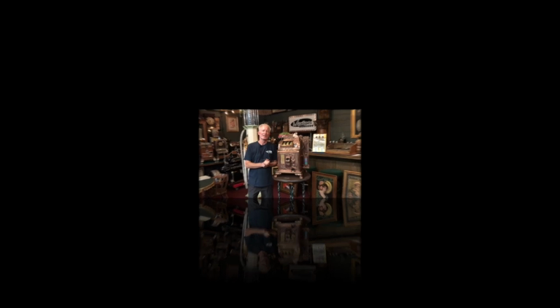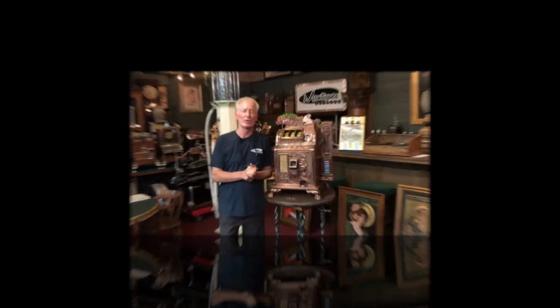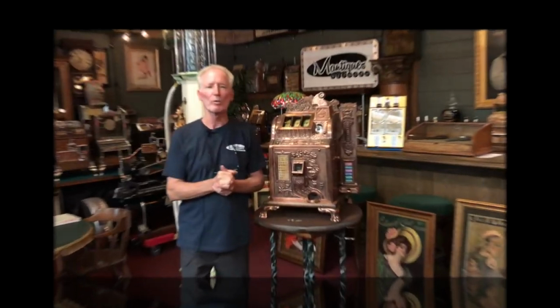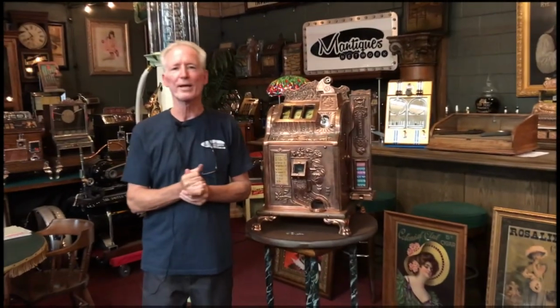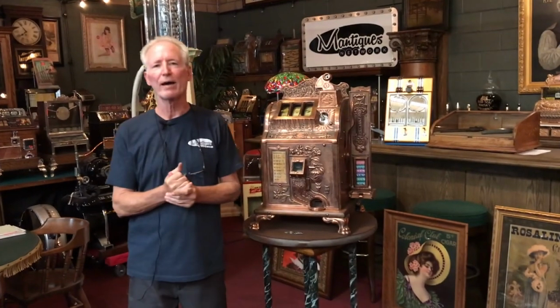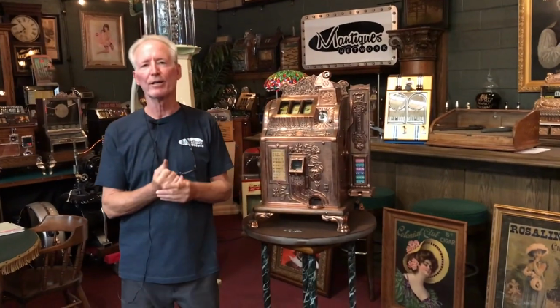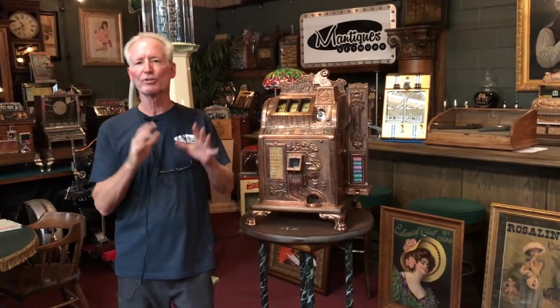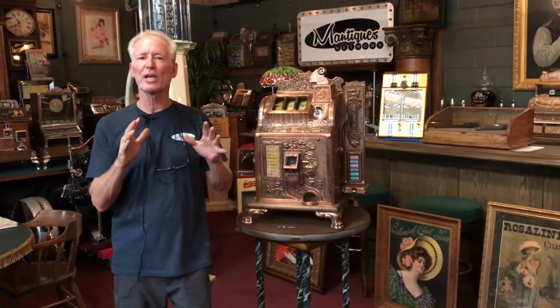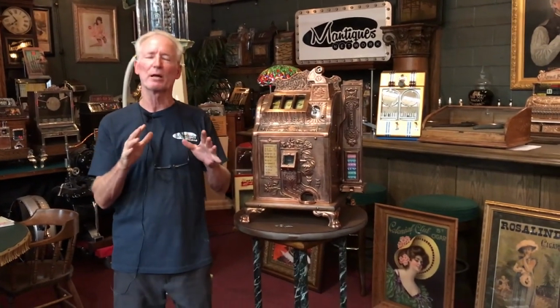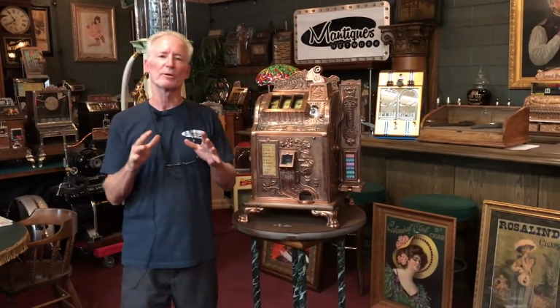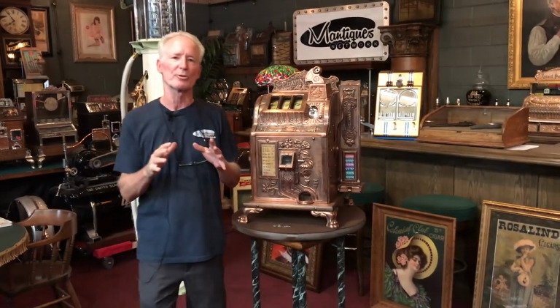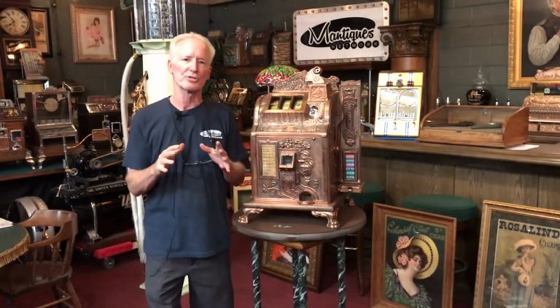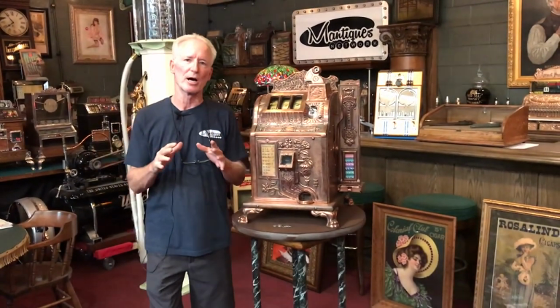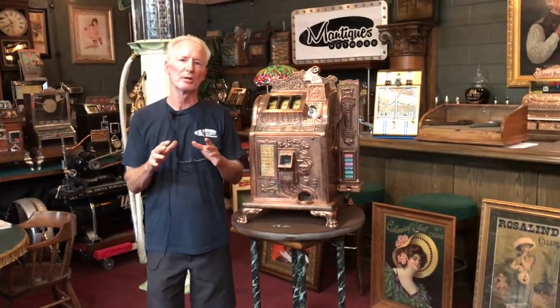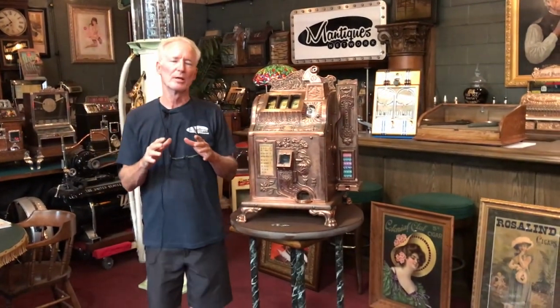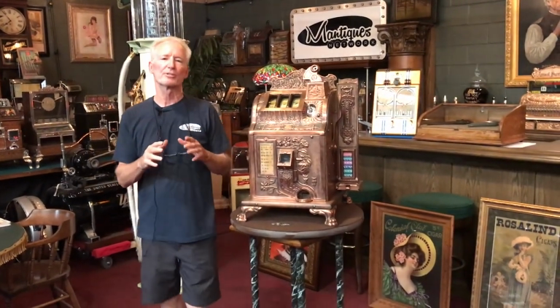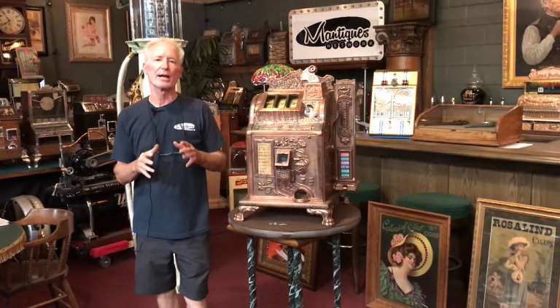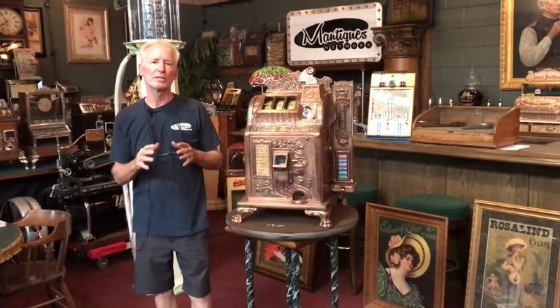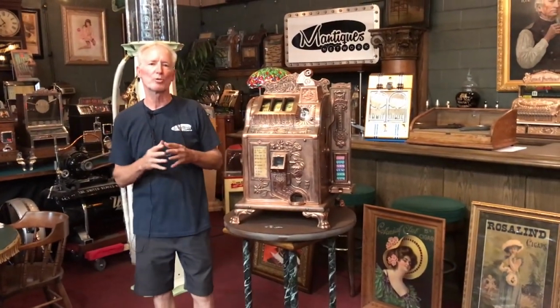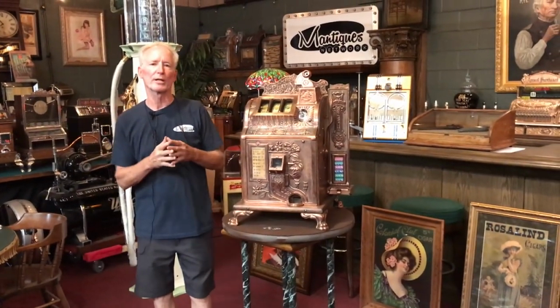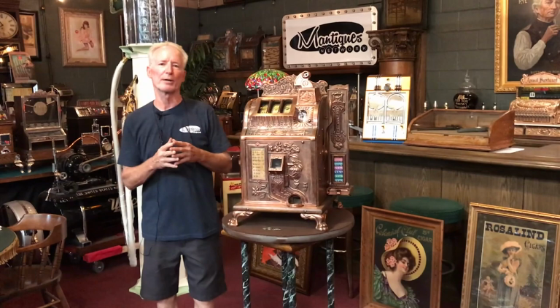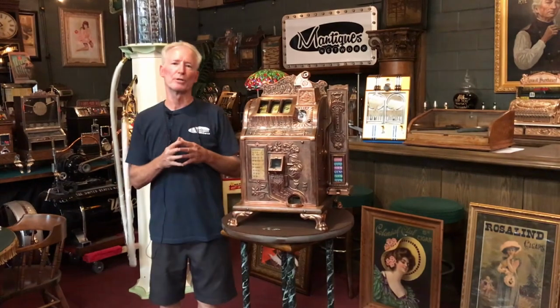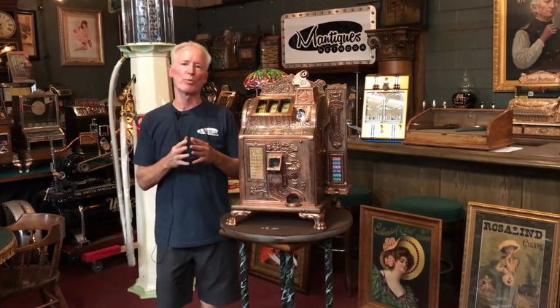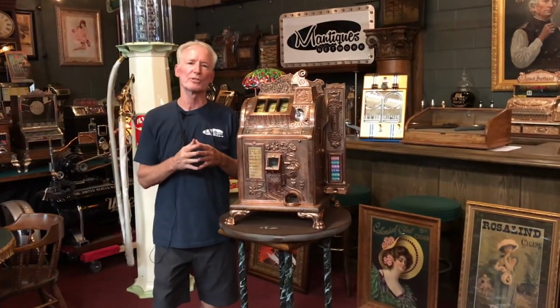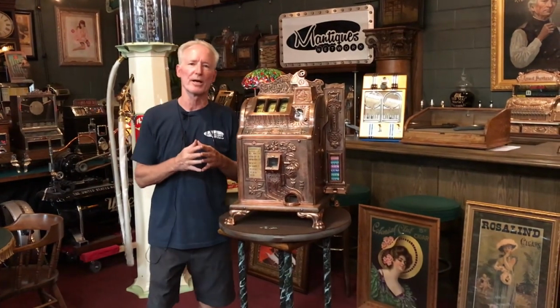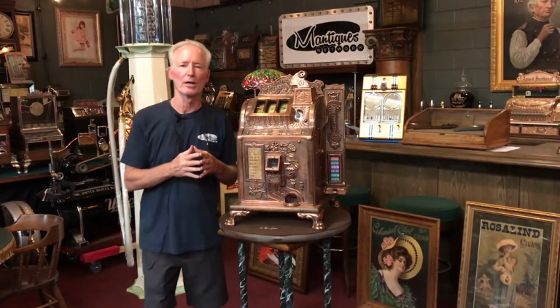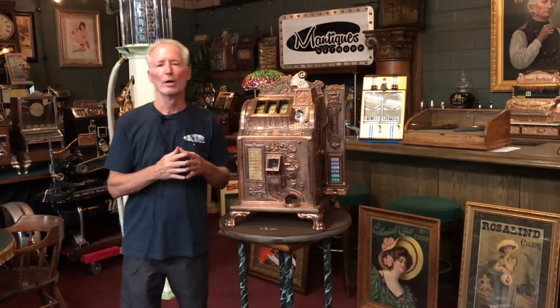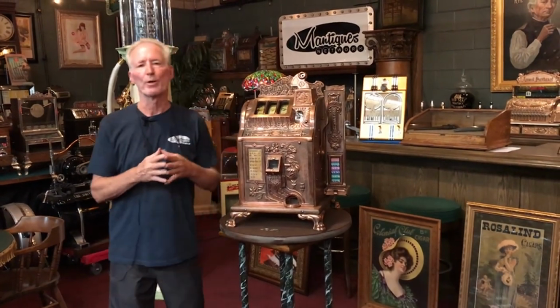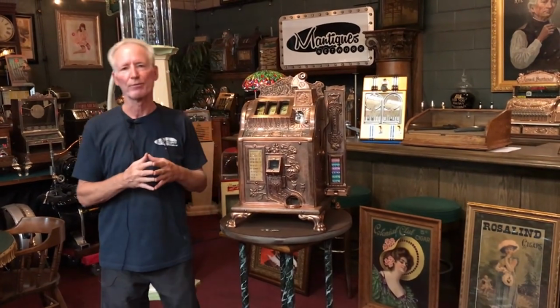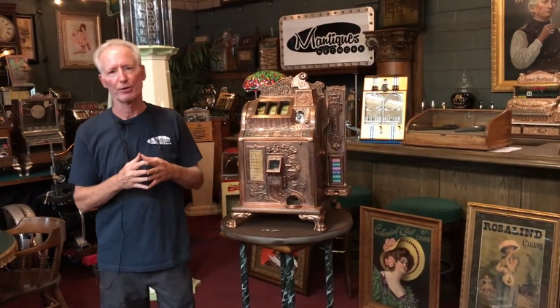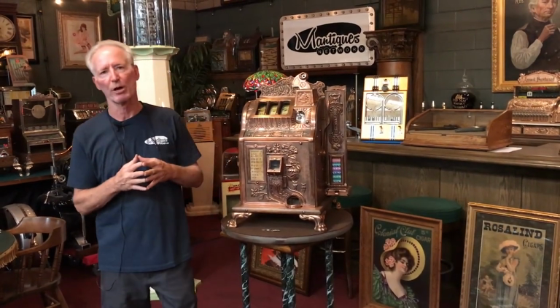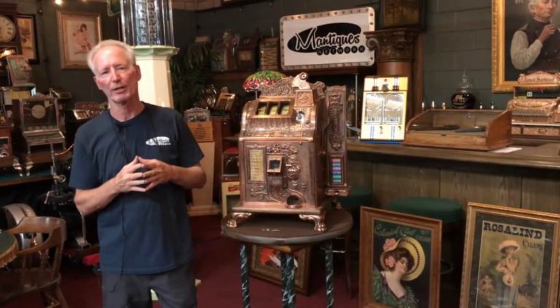So what we have here just came out of our restoration shop. It's a 1929 Mills Poinsettia with a mint vendor on it.